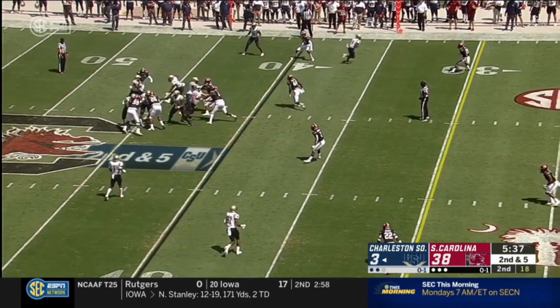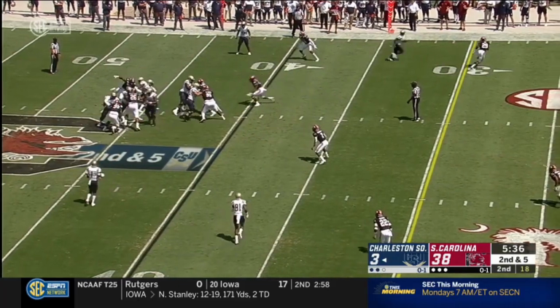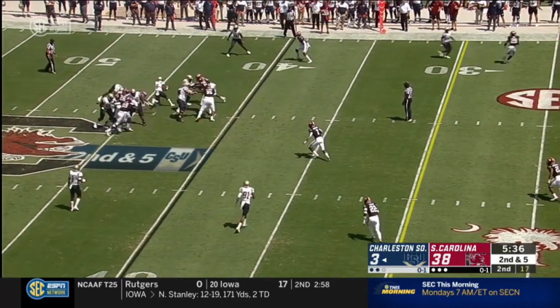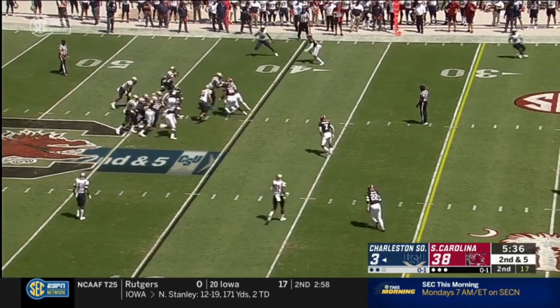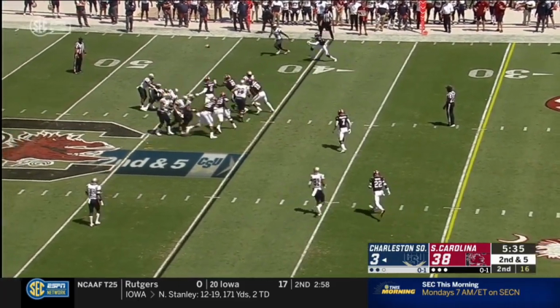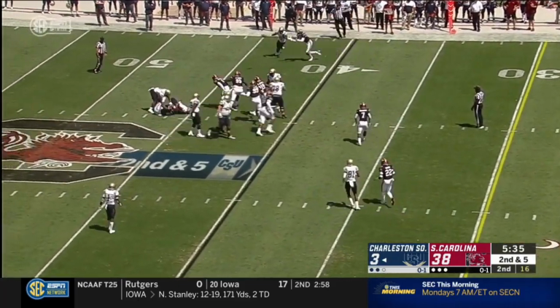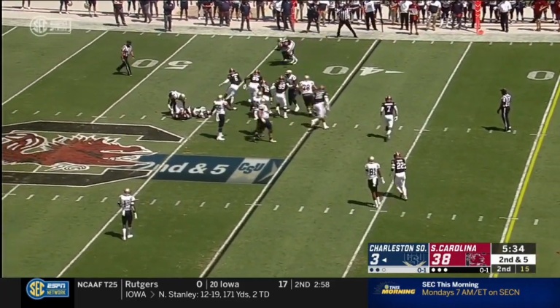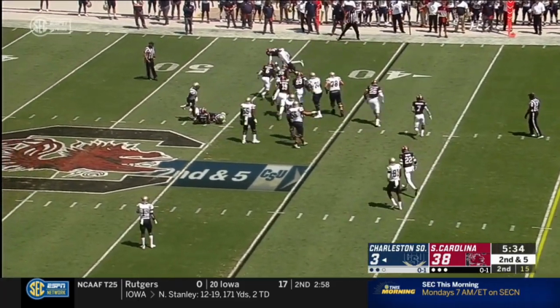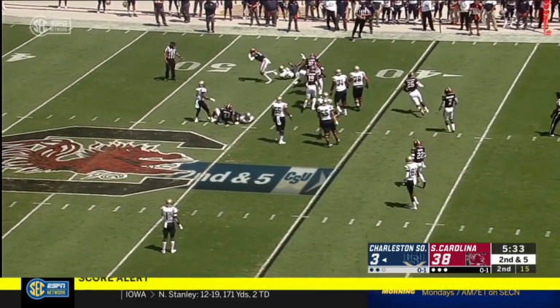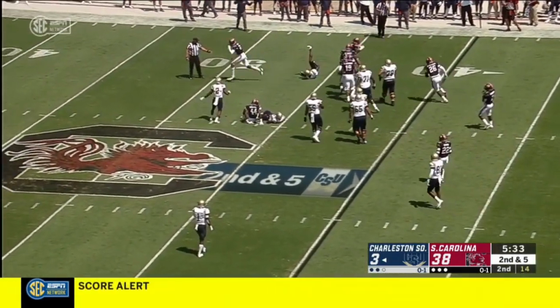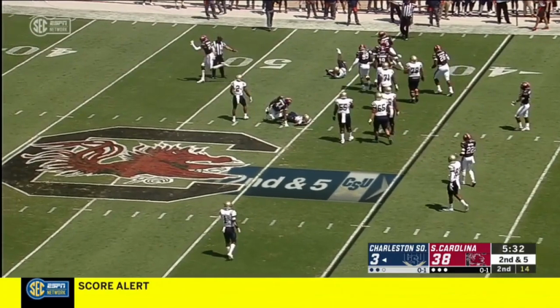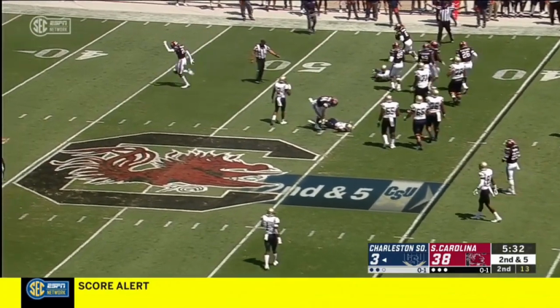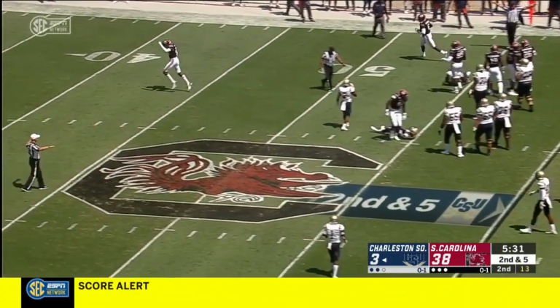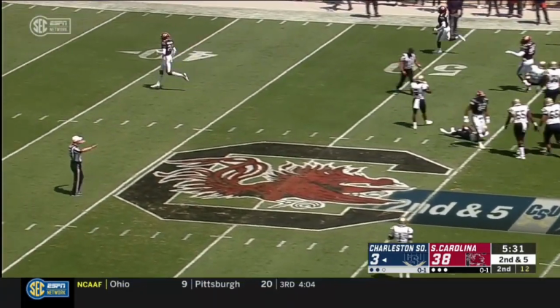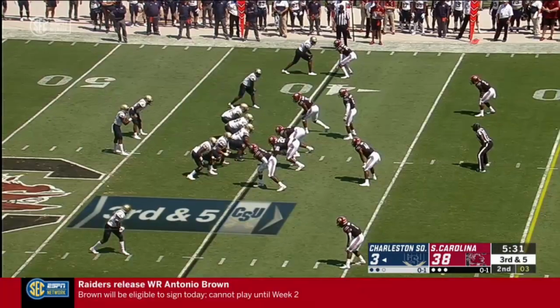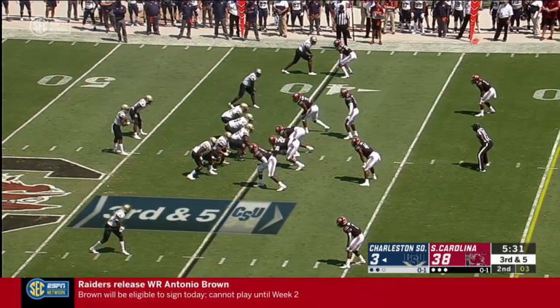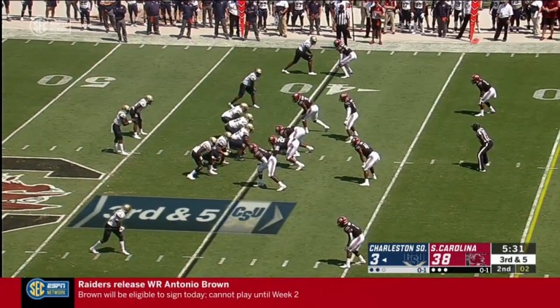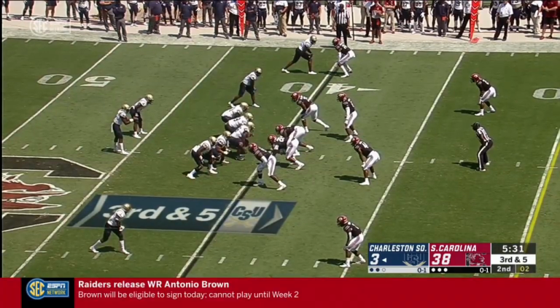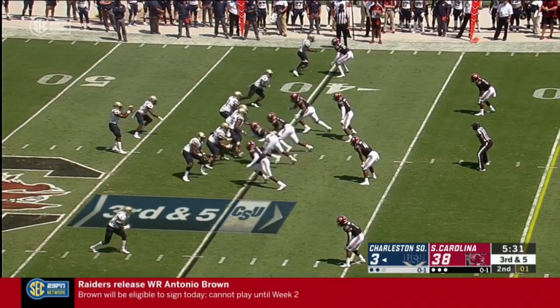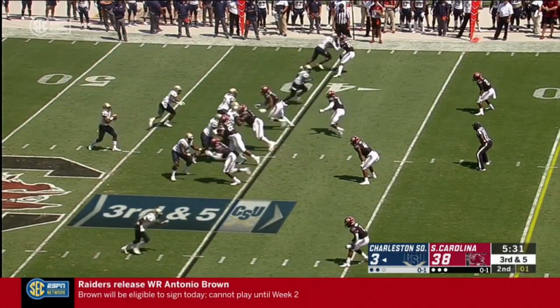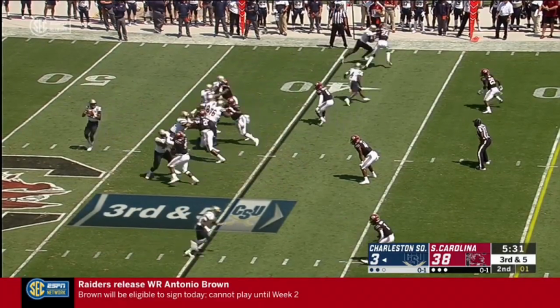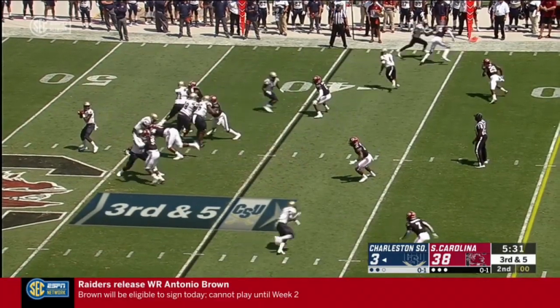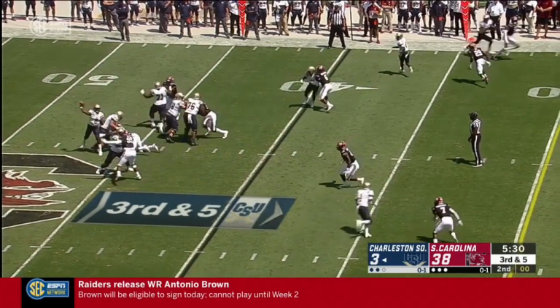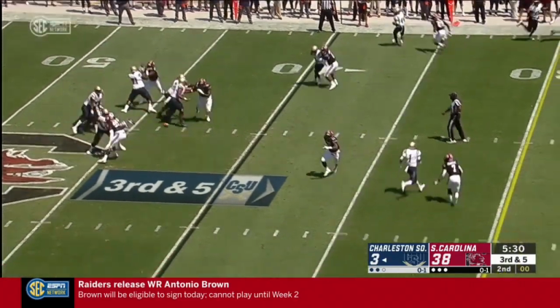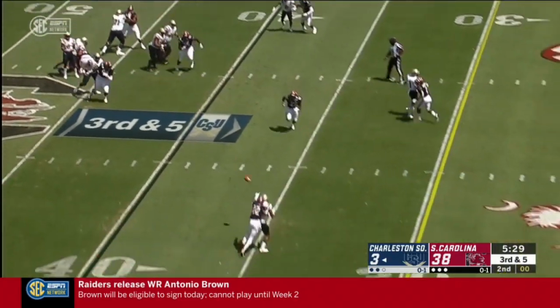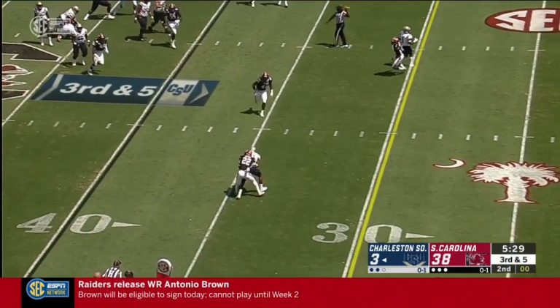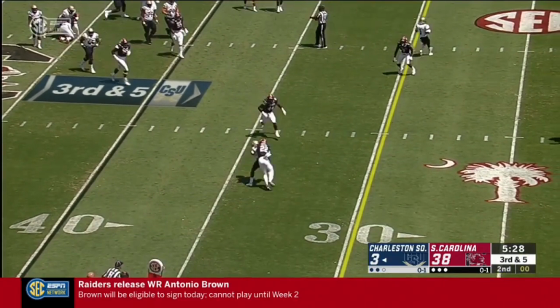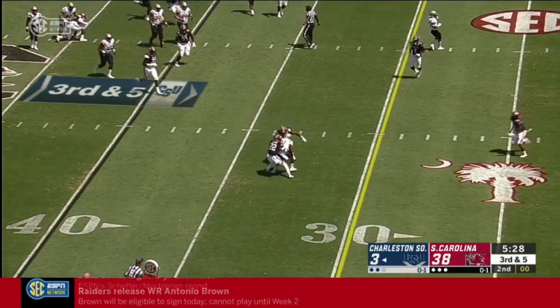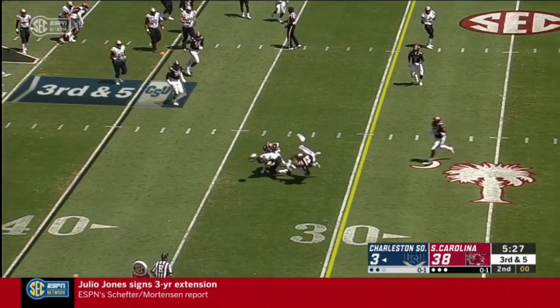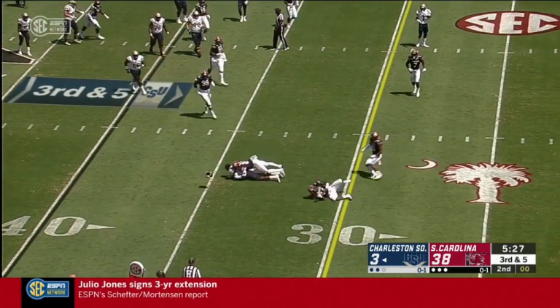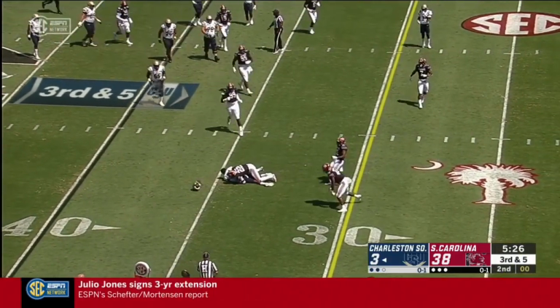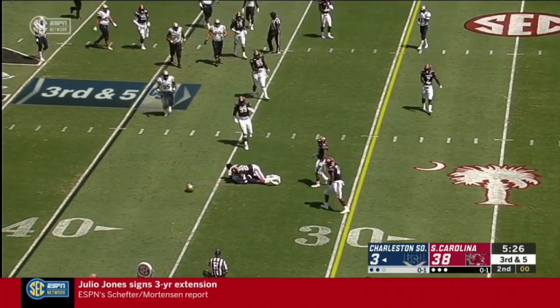Little shoulder fake but nowhere to go. Chambers gets it away — that was almost picked off. Pass is caught, good enough for a first down.